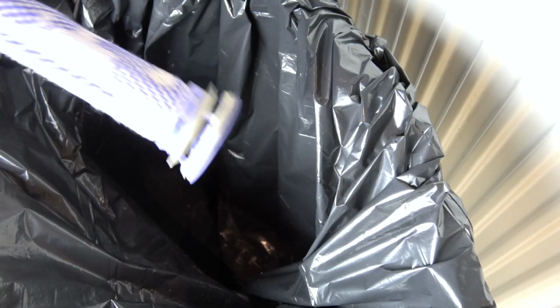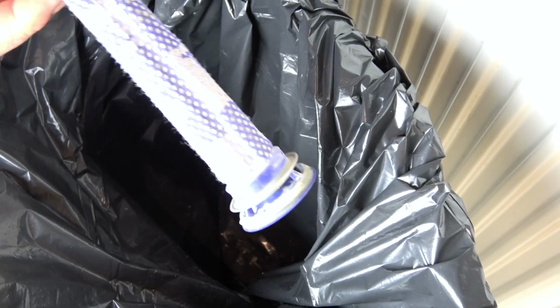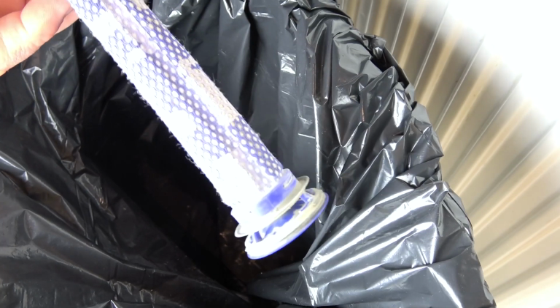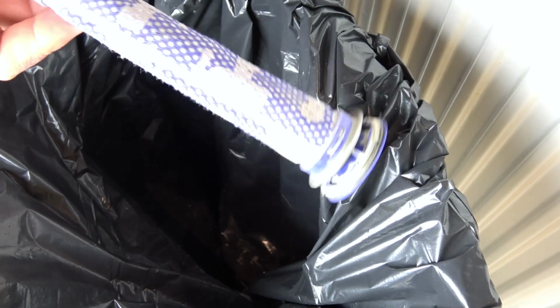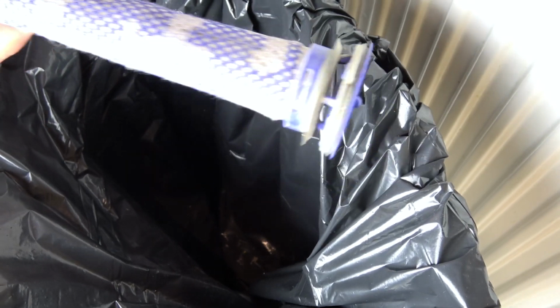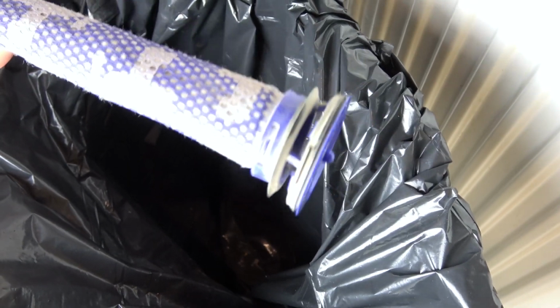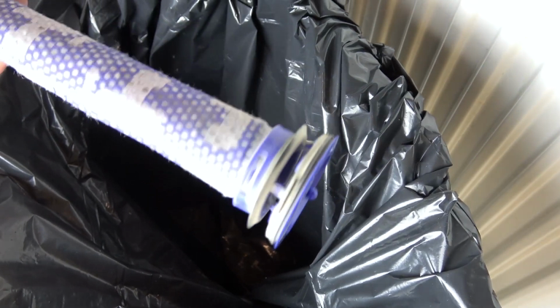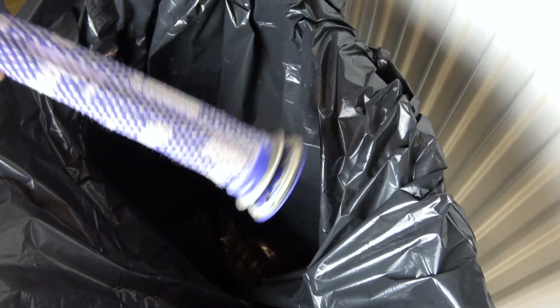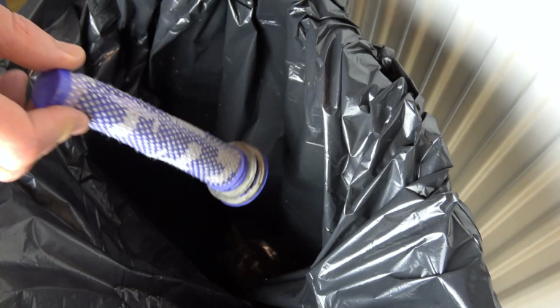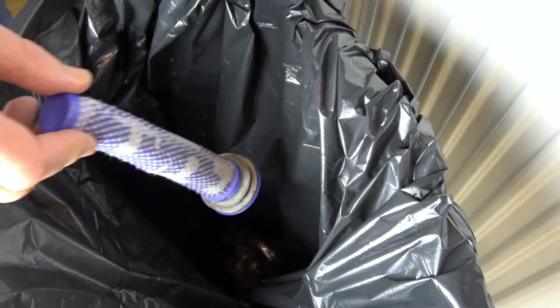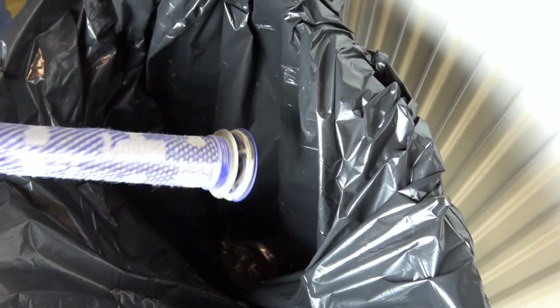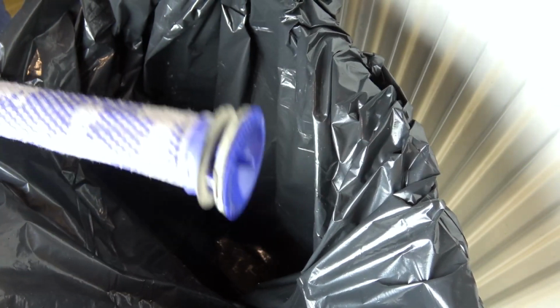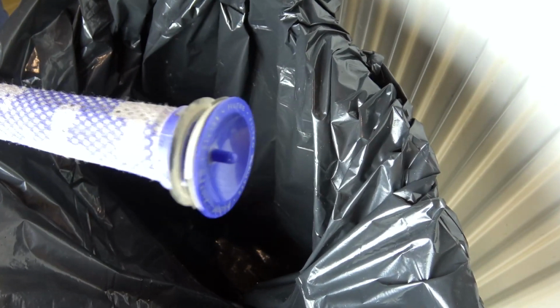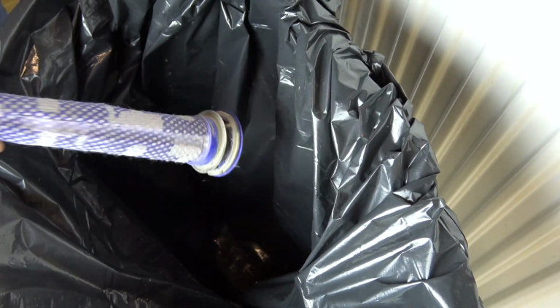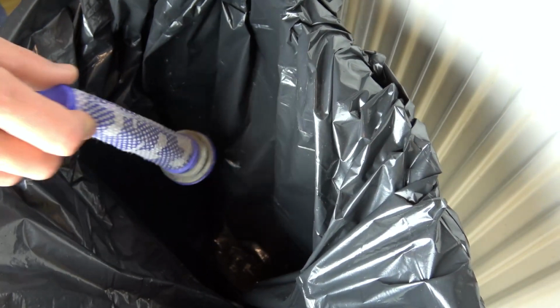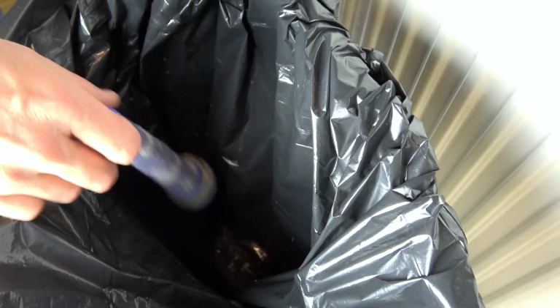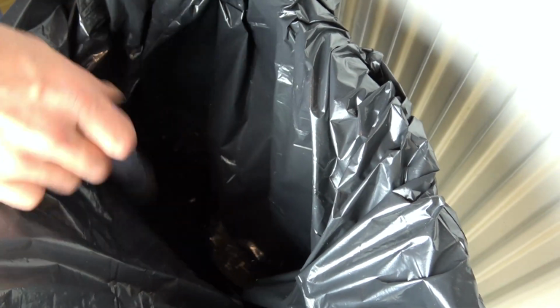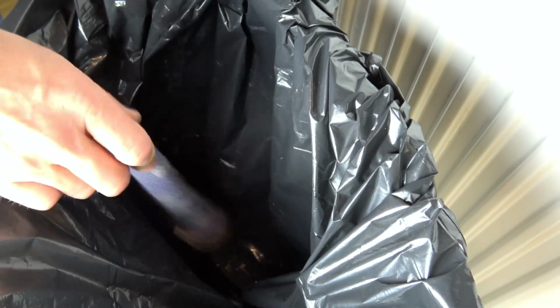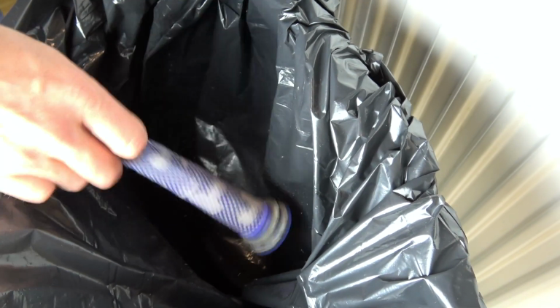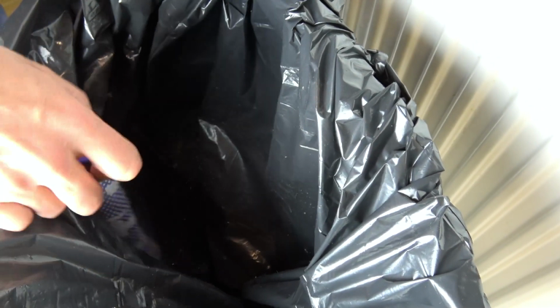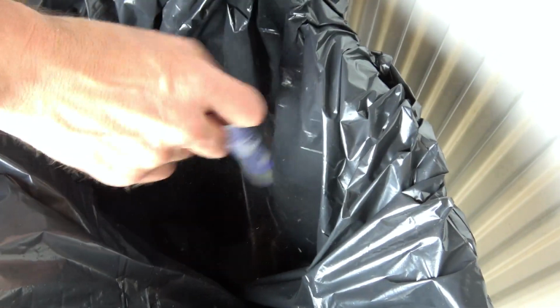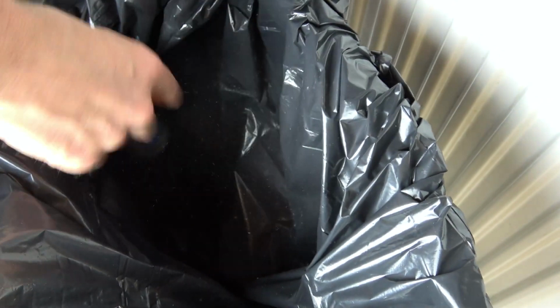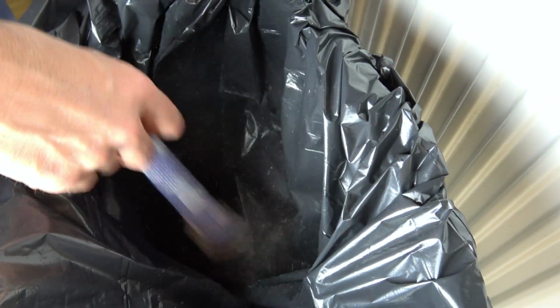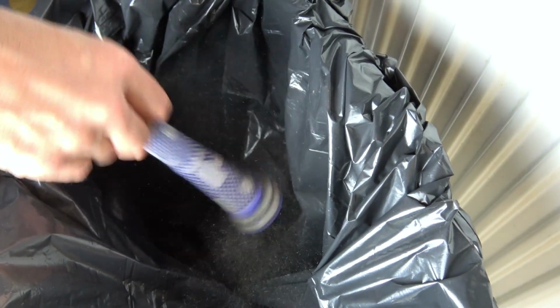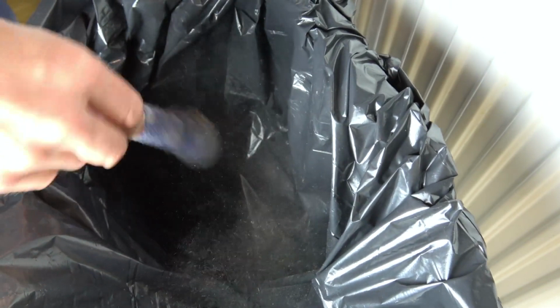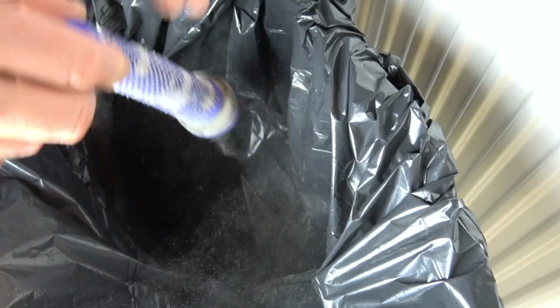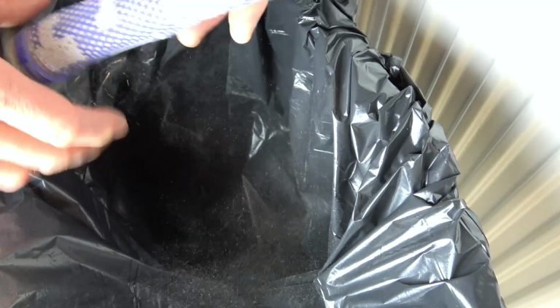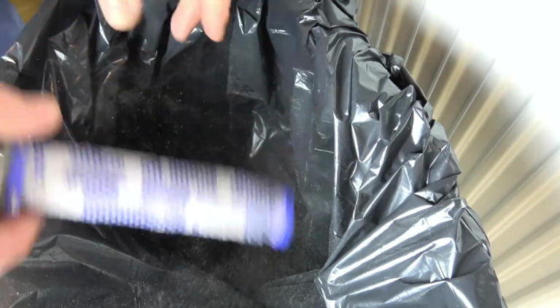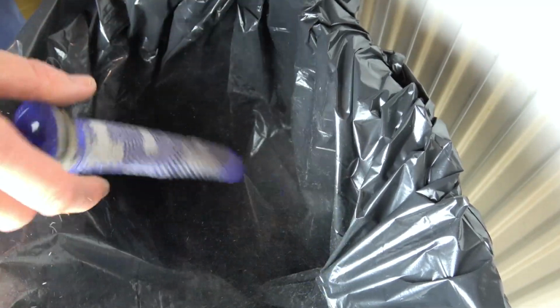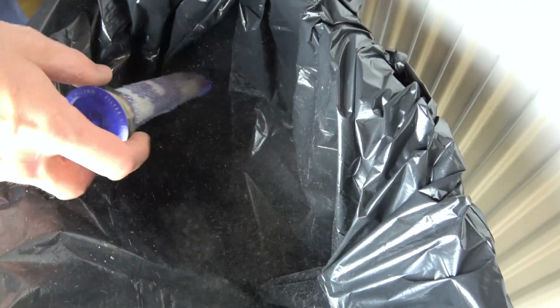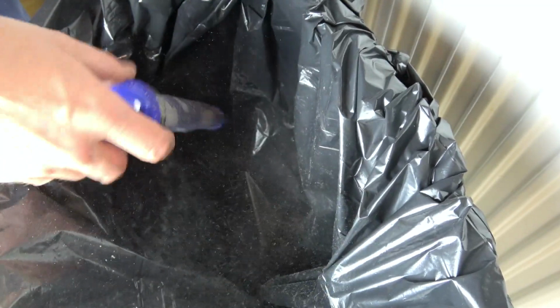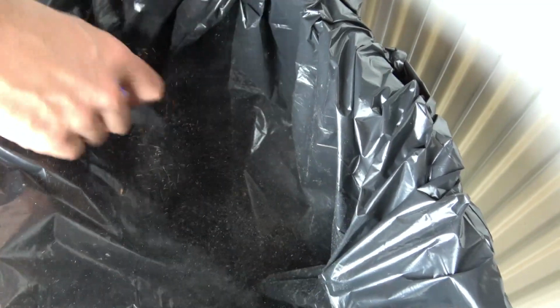So first we're going to give this a real good whack in a bin to get rid of some of the loose dust. You can see it all flying around the place.